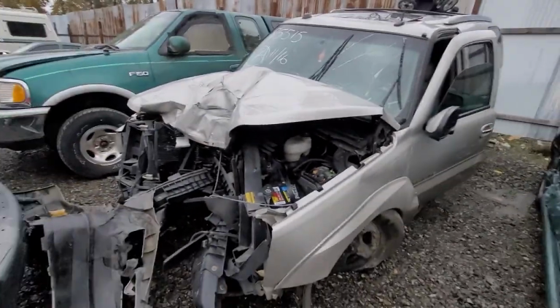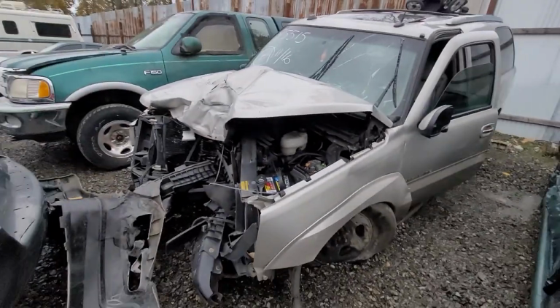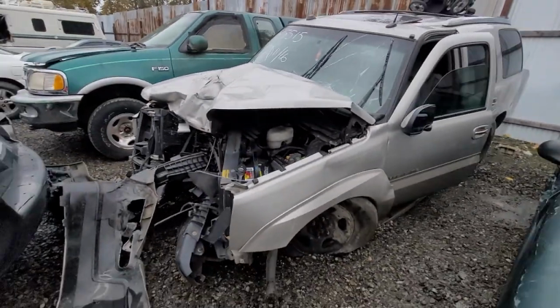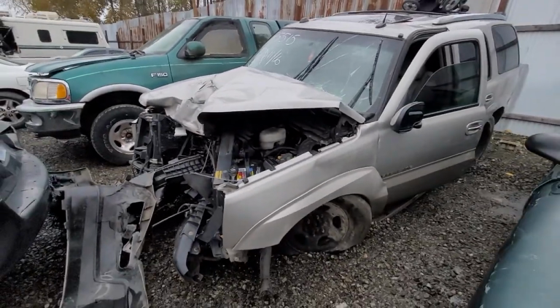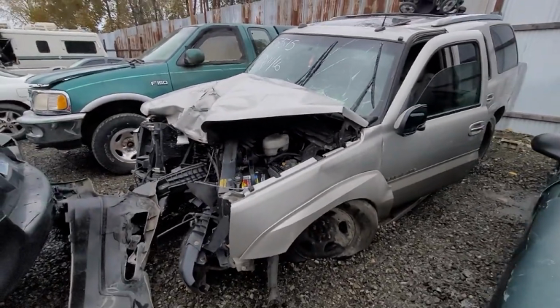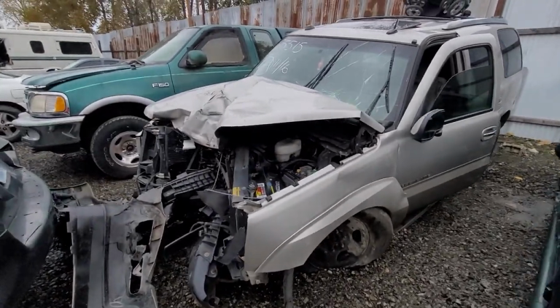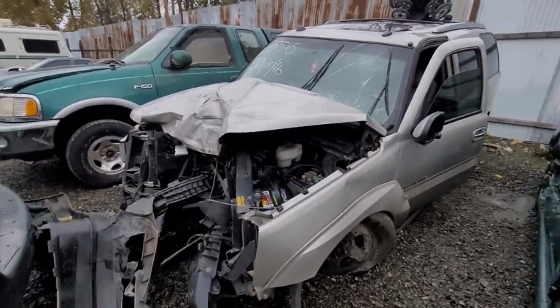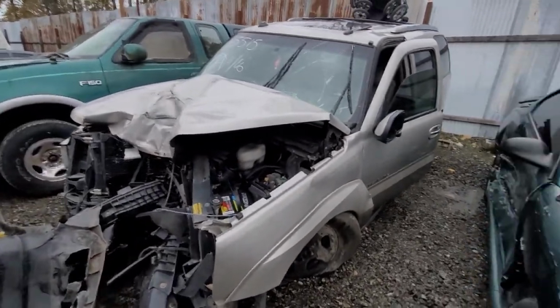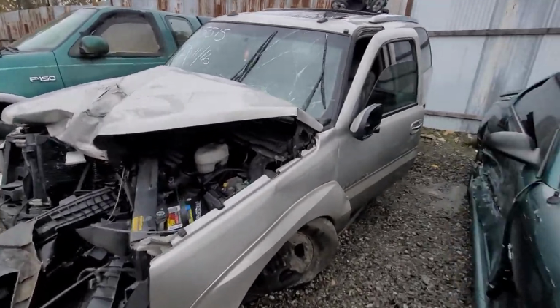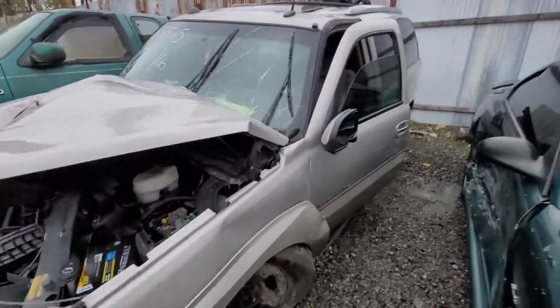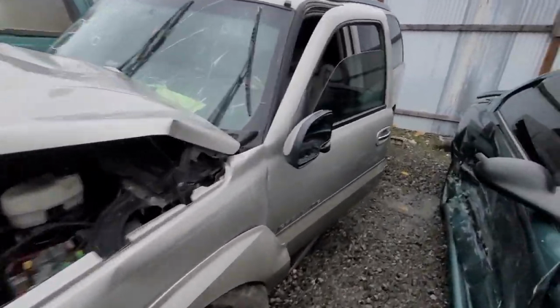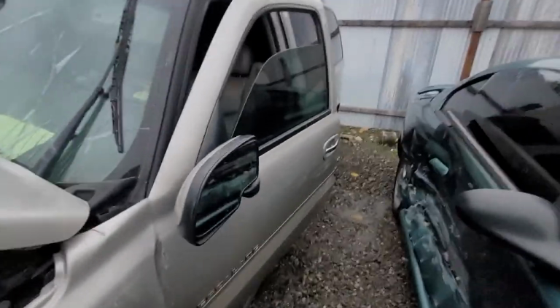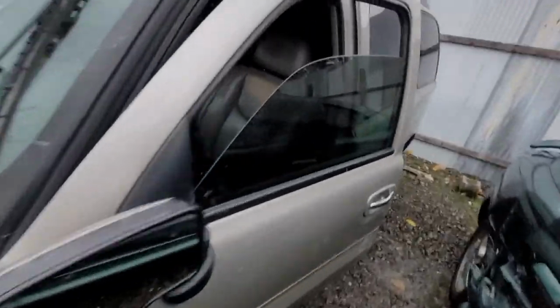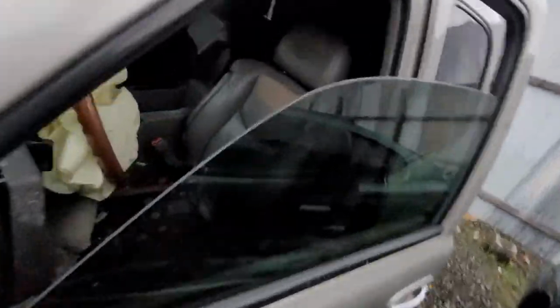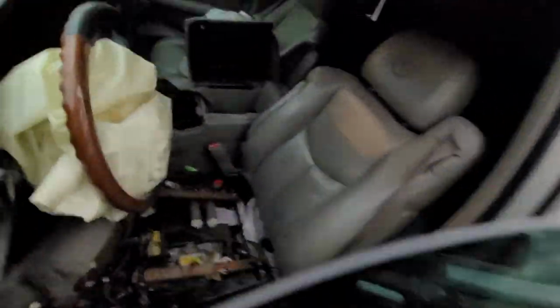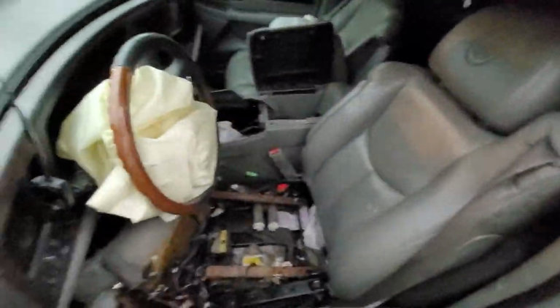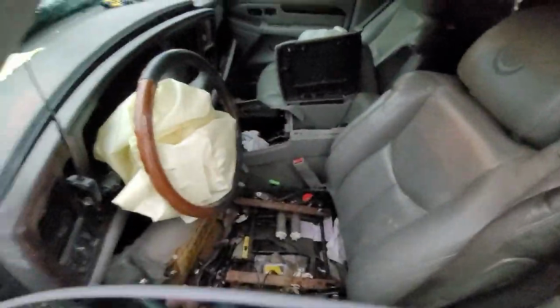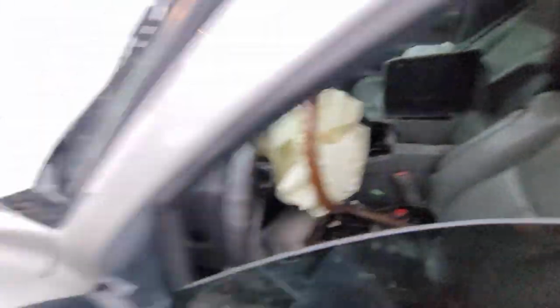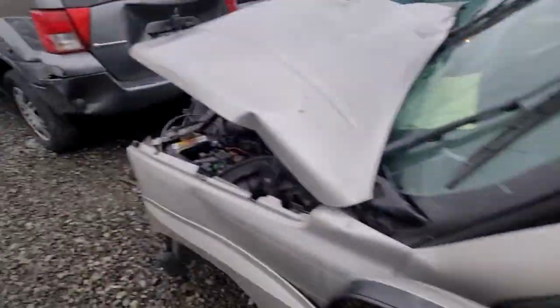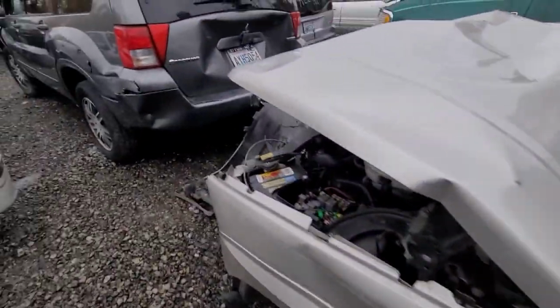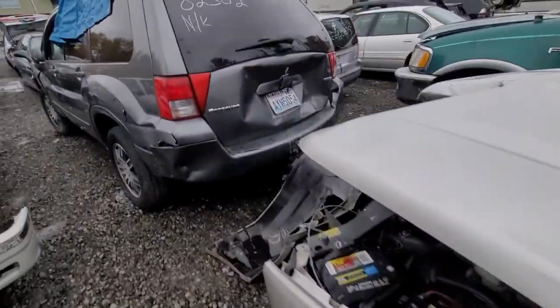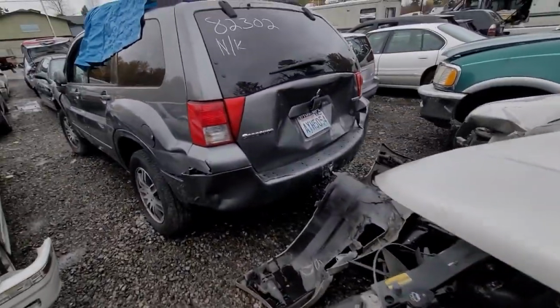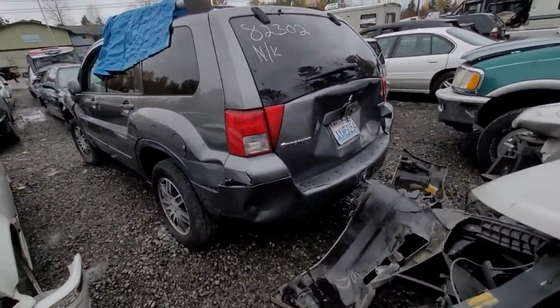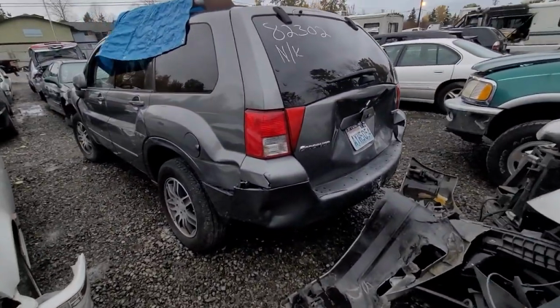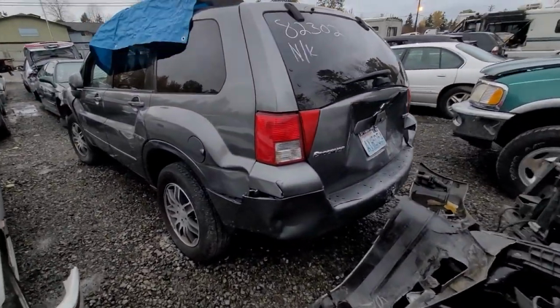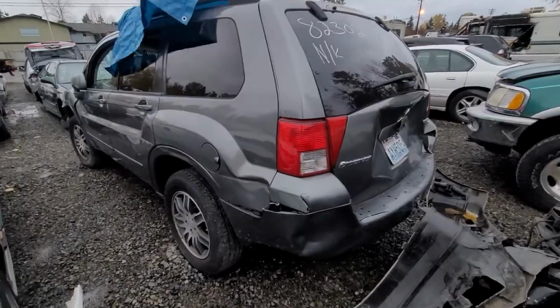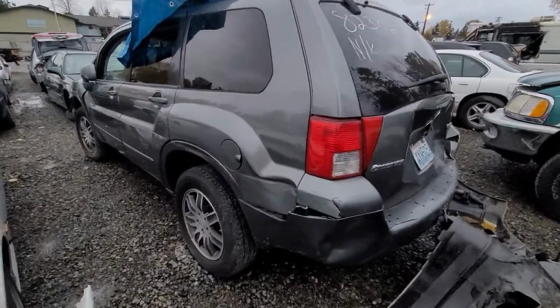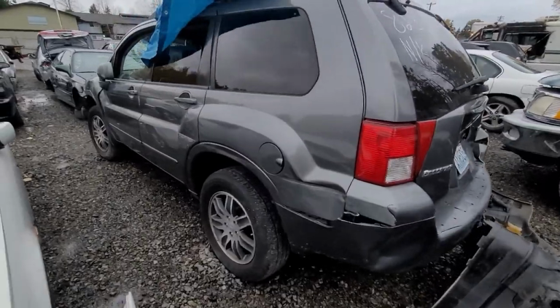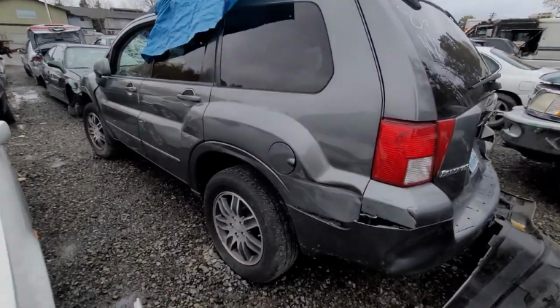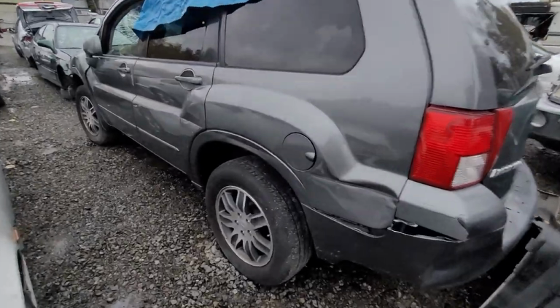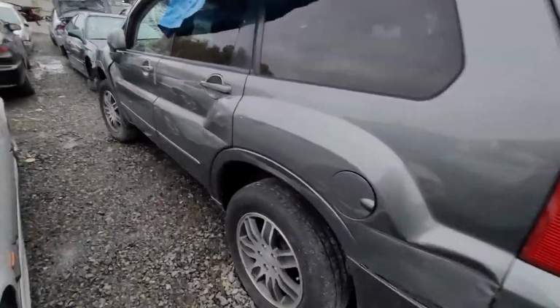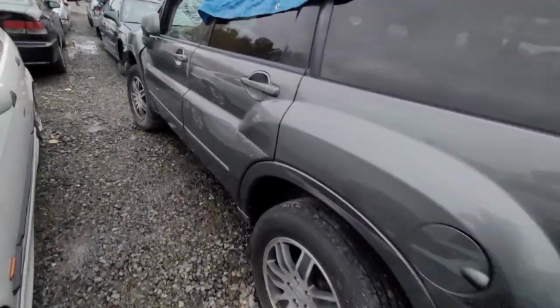85515 — that ain't going nowhere. Airbag deployed, not sure what's going on with that. 82302 — Mitsubishi Endeavor. Some keys with it.